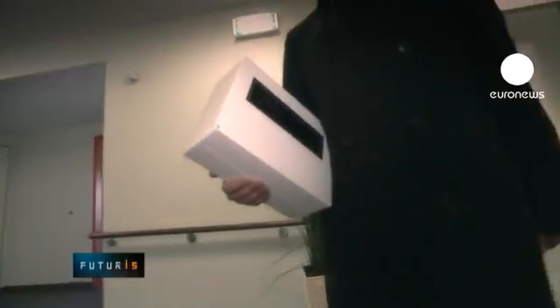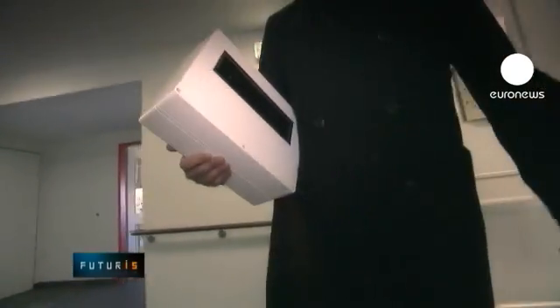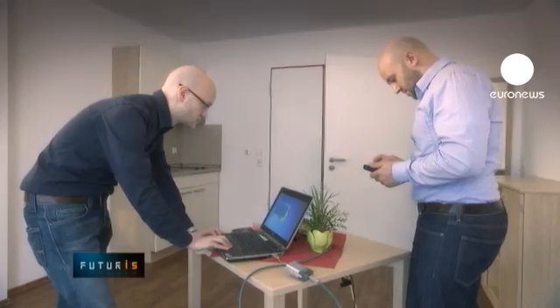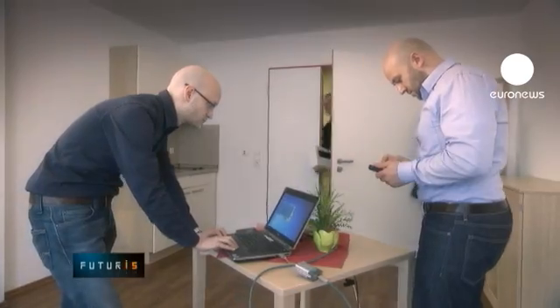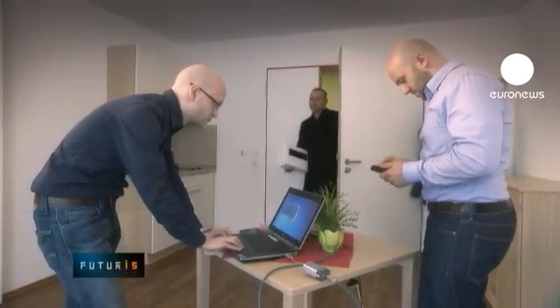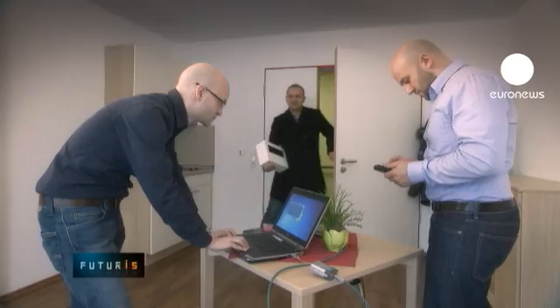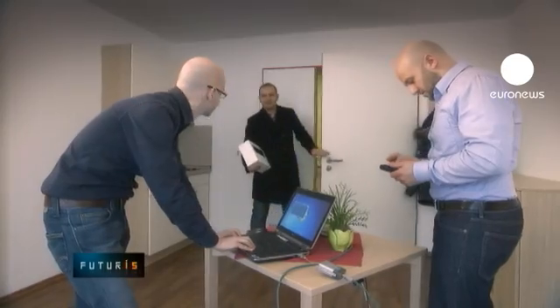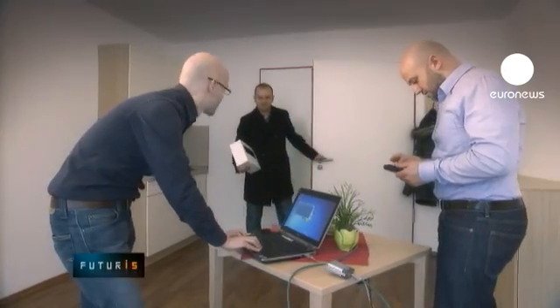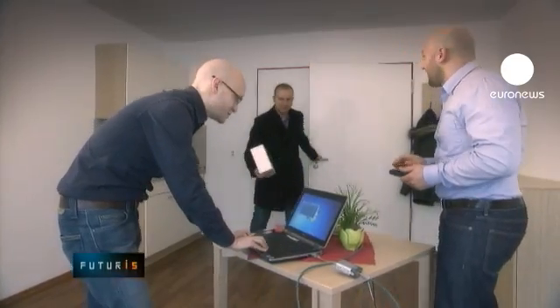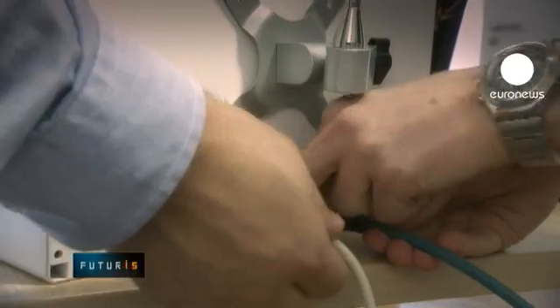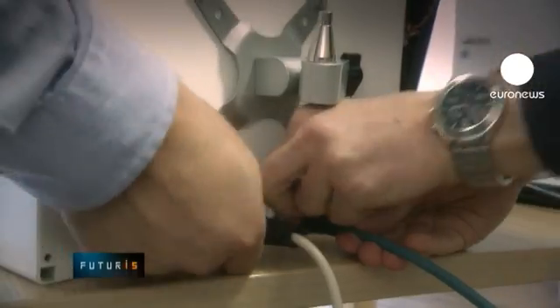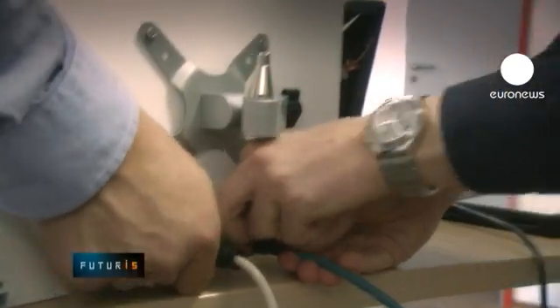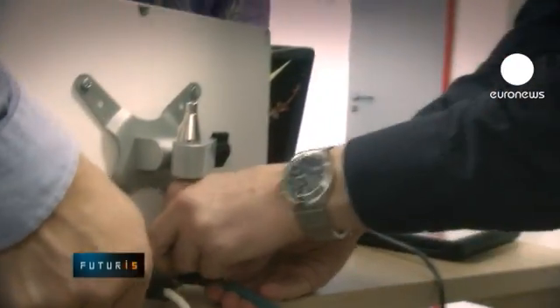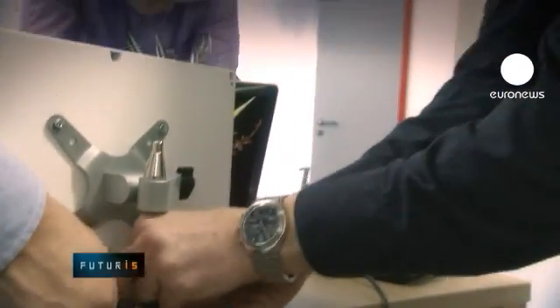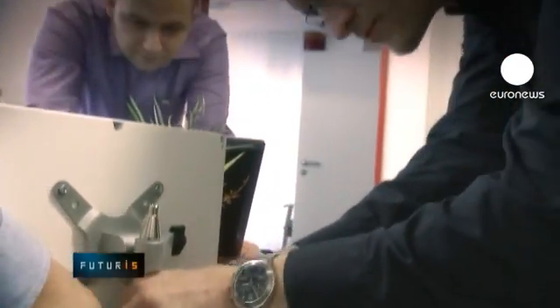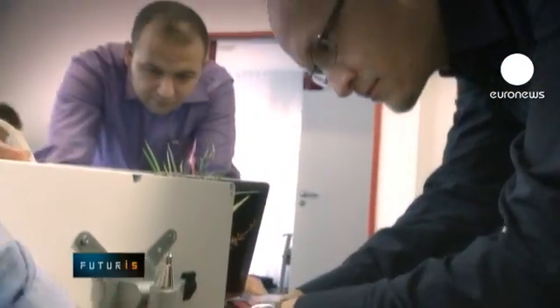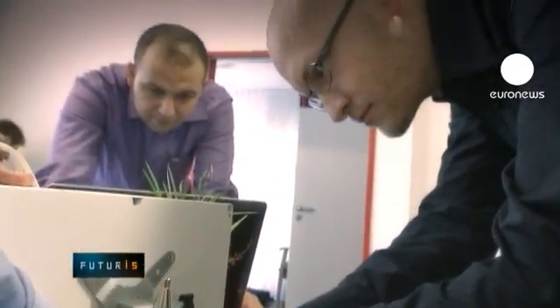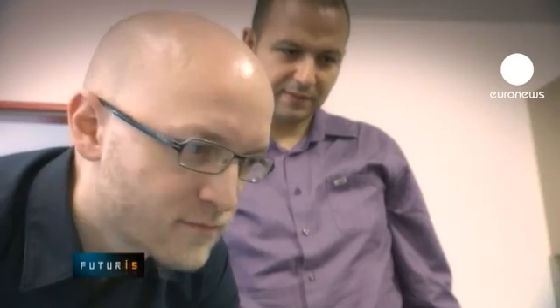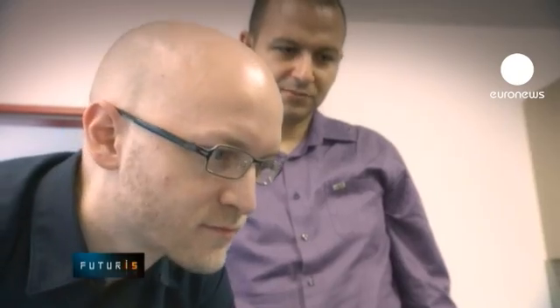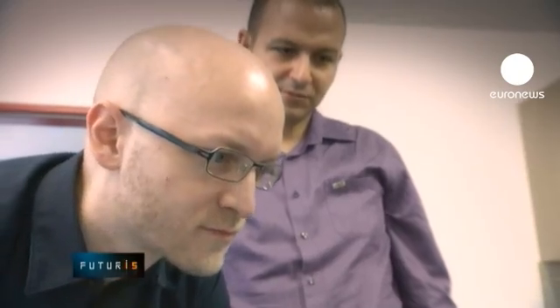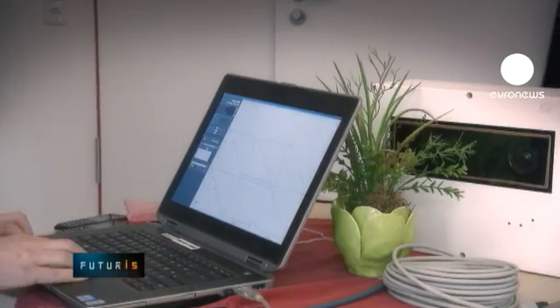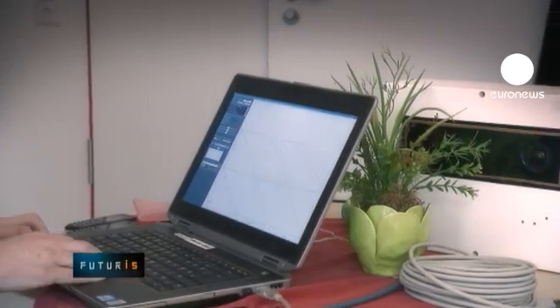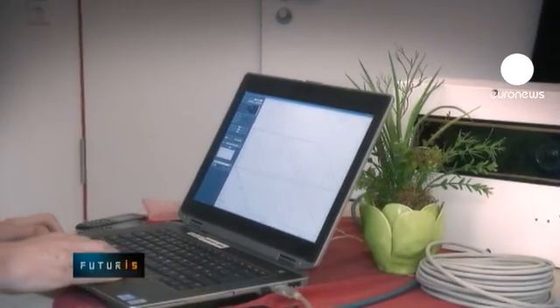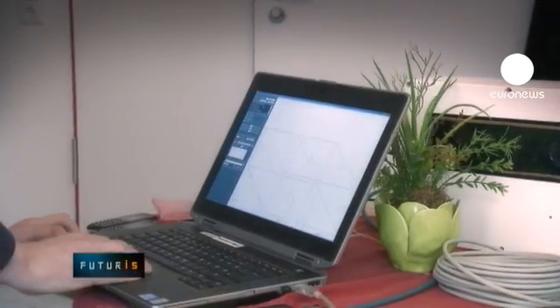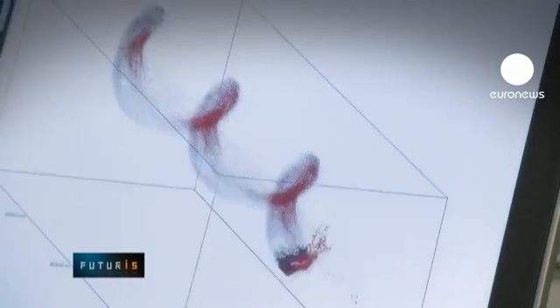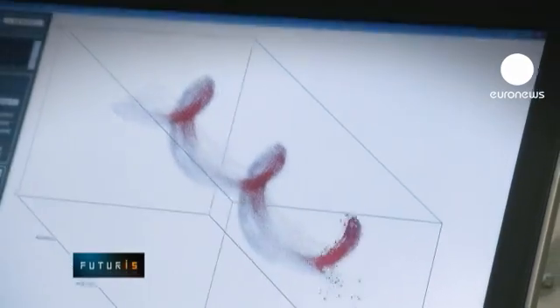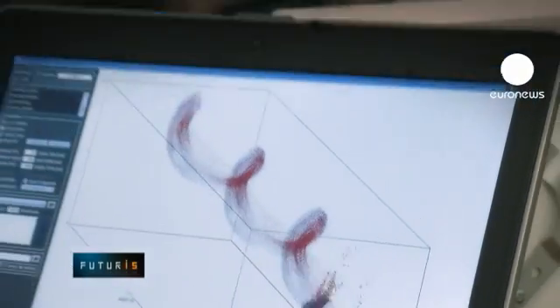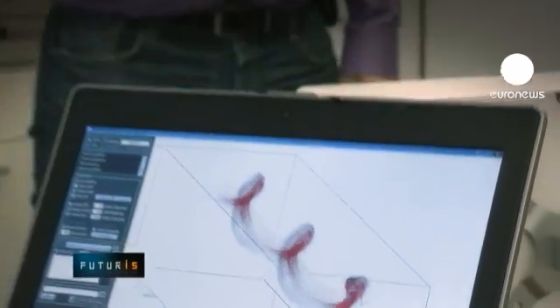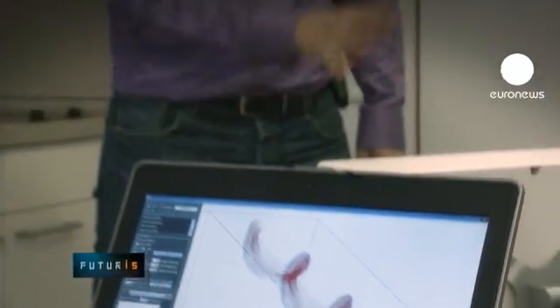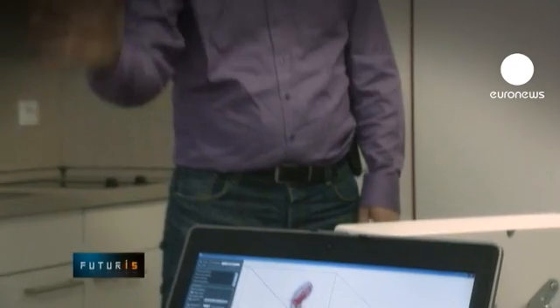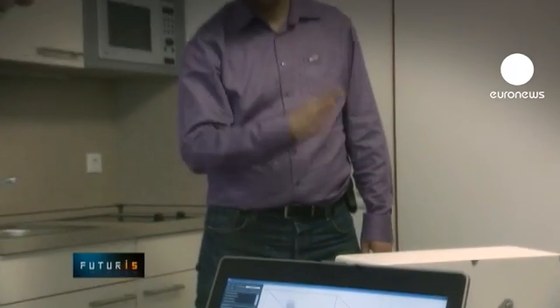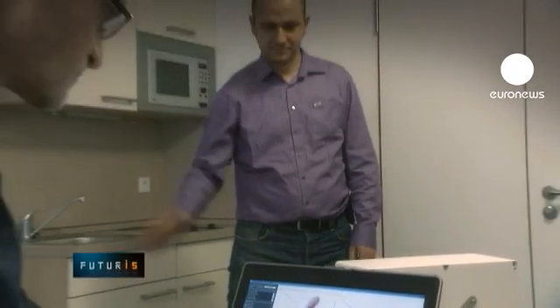This device, a box with a stereo camera, has been designed to react if a person collapses in front of it. The smart monitoring system detects contours of moving objects, preserving the residents' privacy.